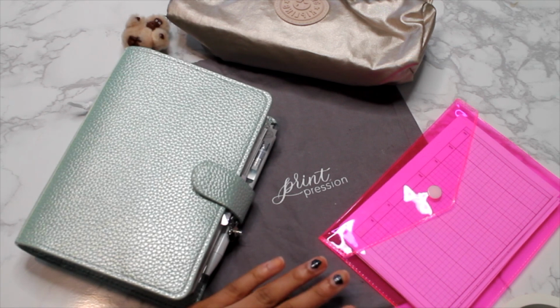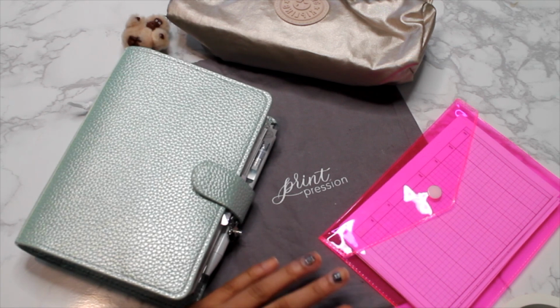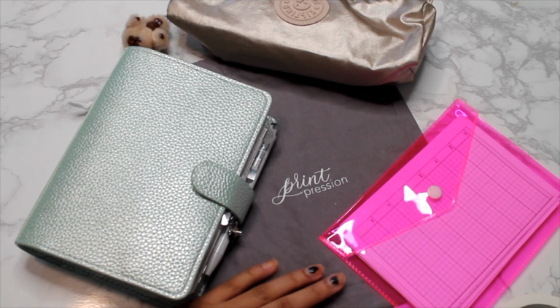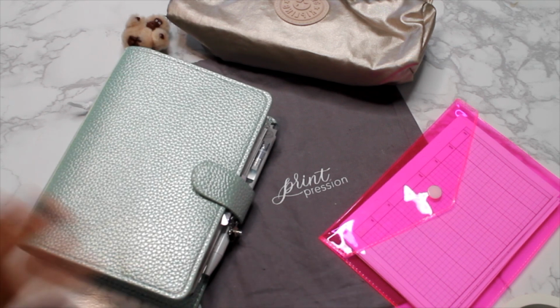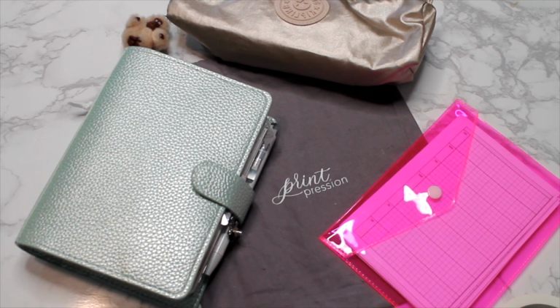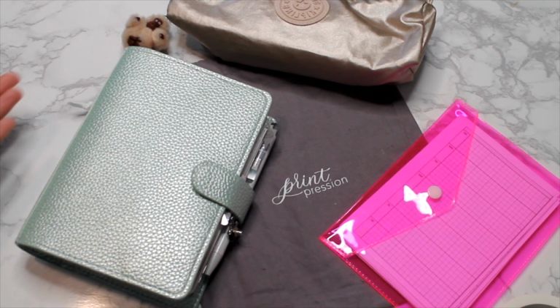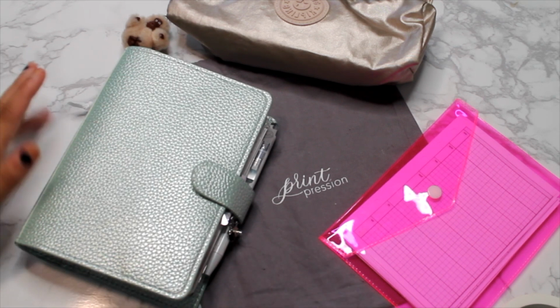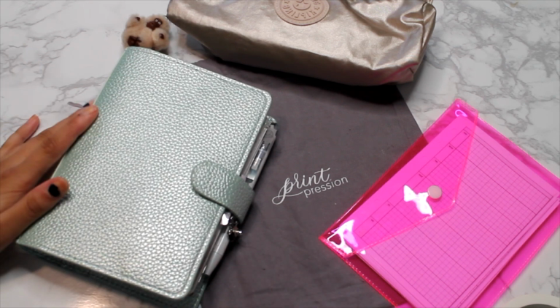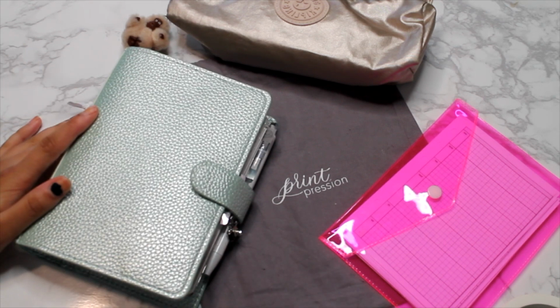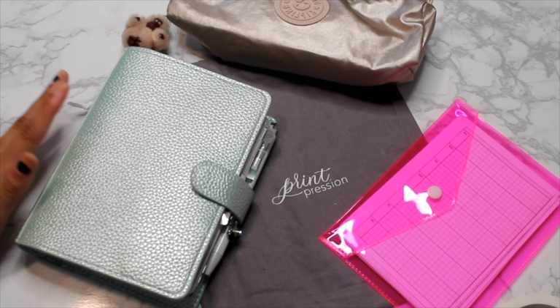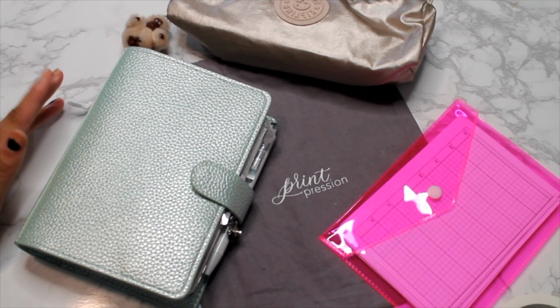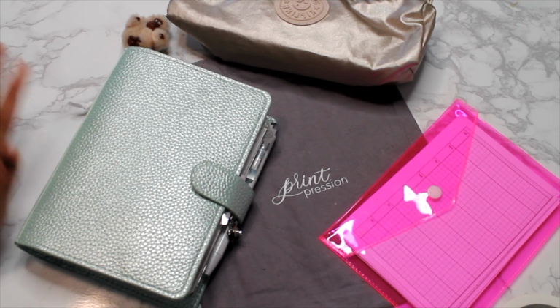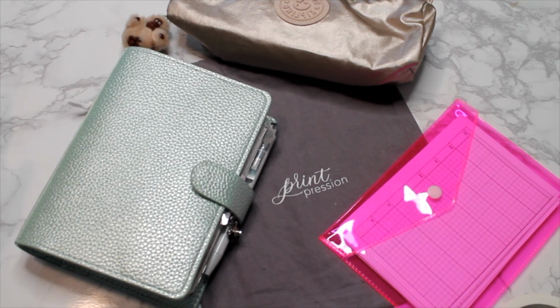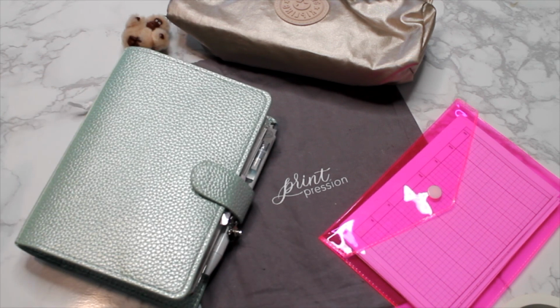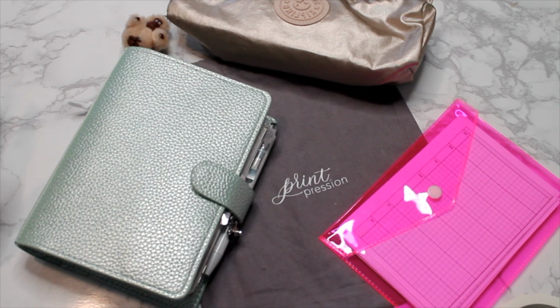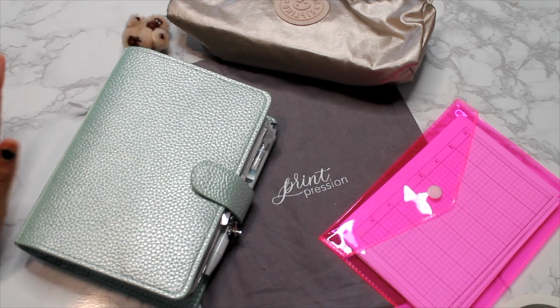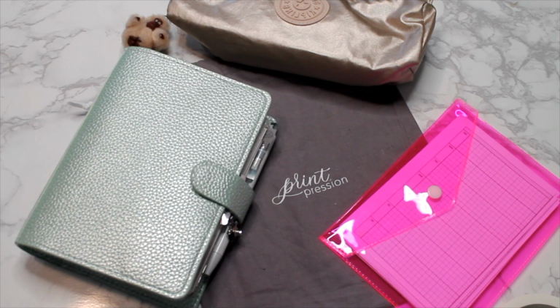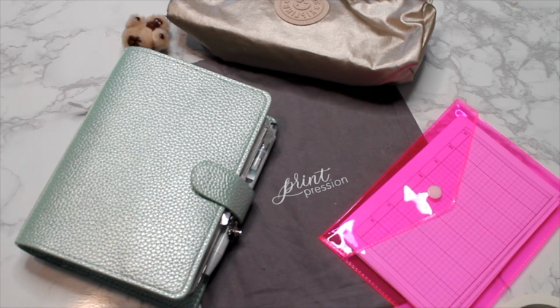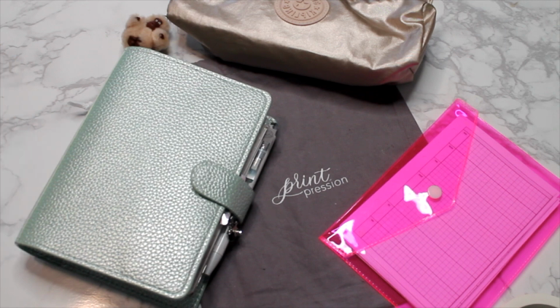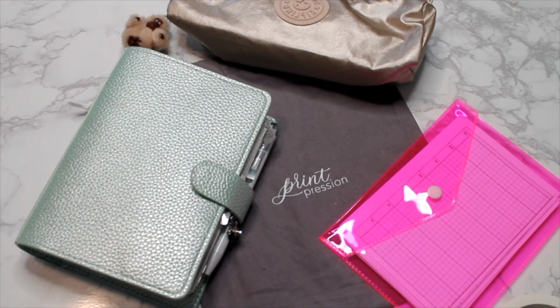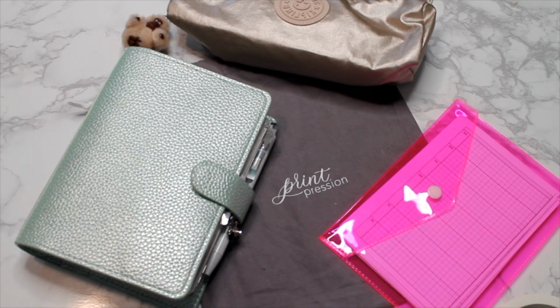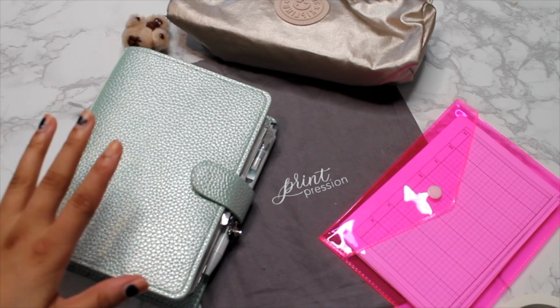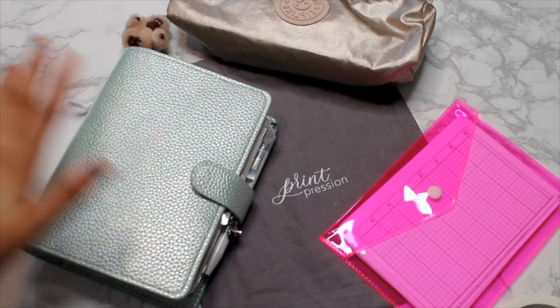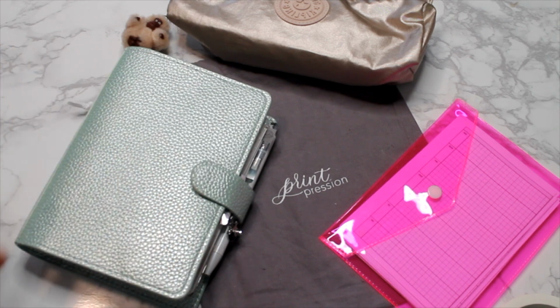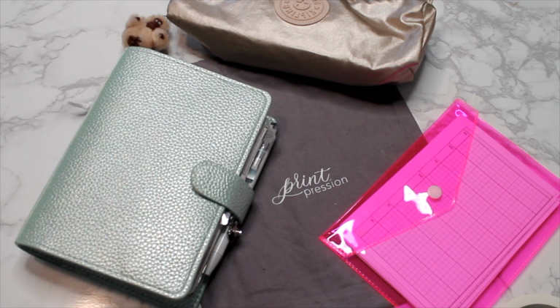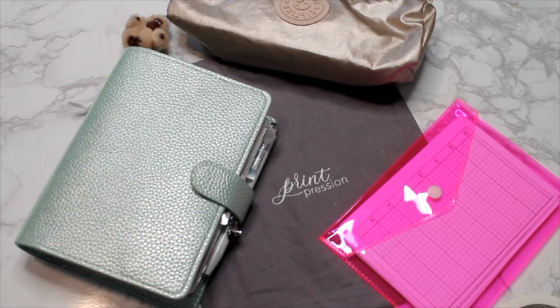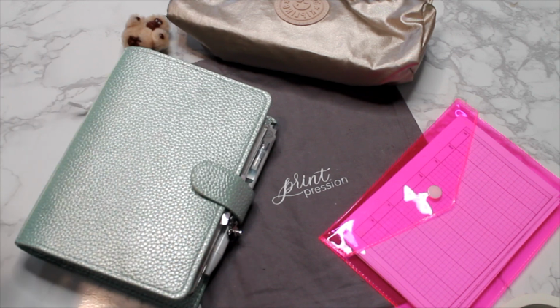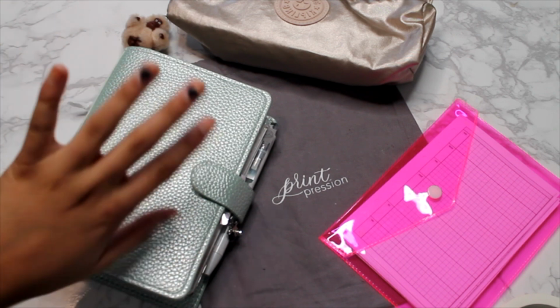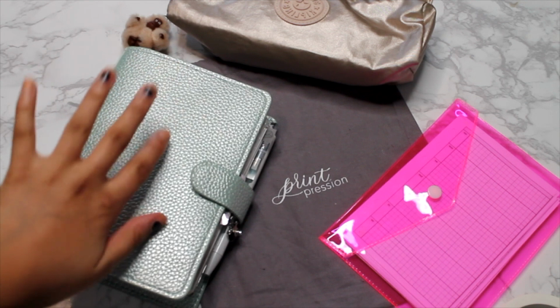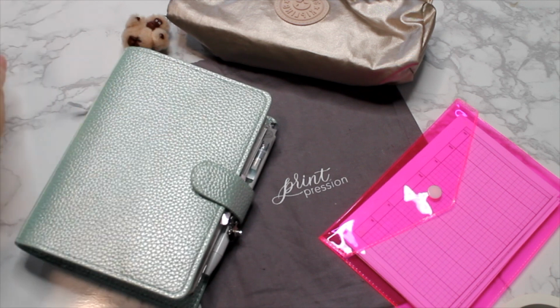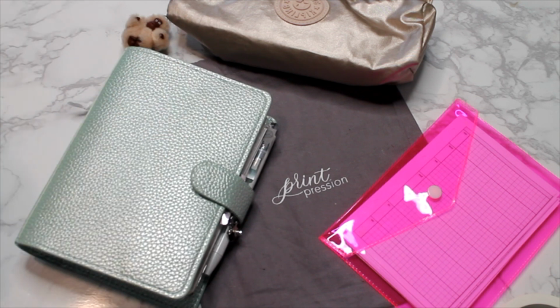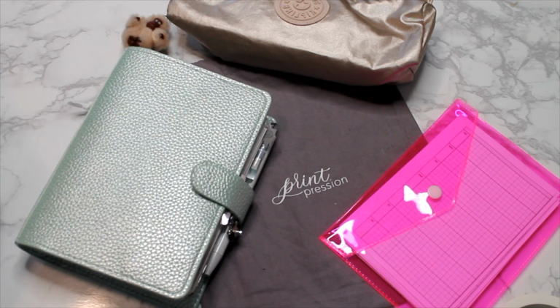Hey guys, it's Anna. Bienvenido otra vez a mi canal. If you're new here though, what is up? As you can tell by the title already, I'm finally gonna show you guys my like everyday kind of go-with-me everything type planner.